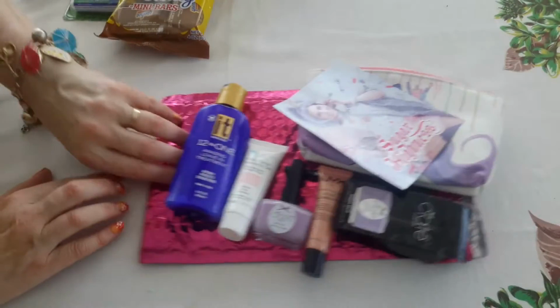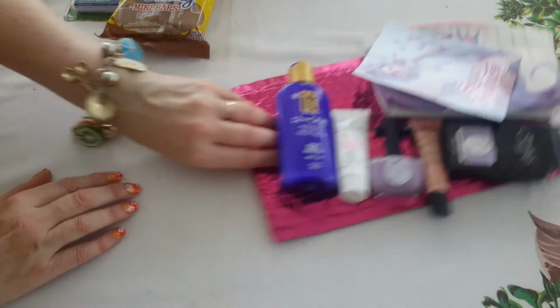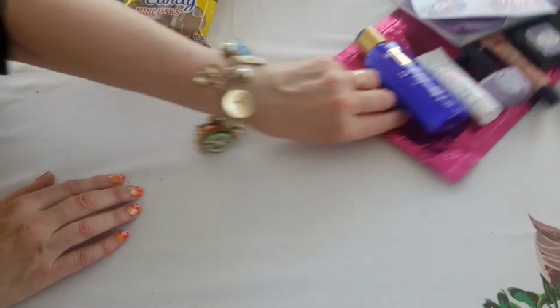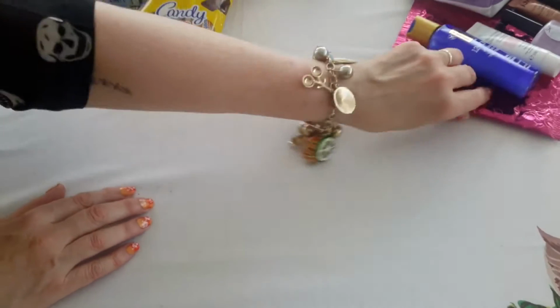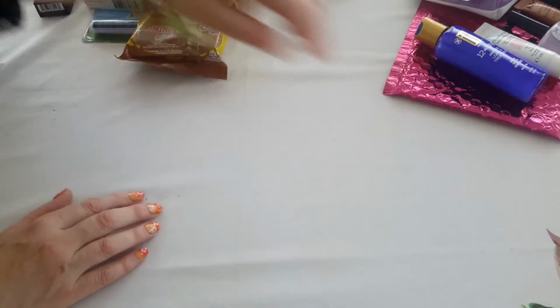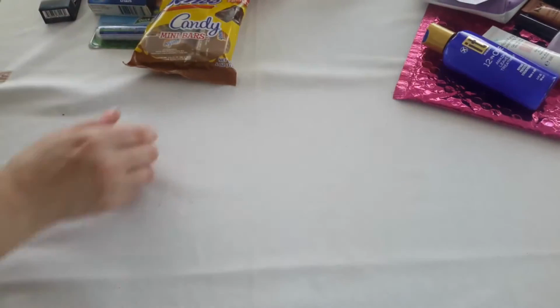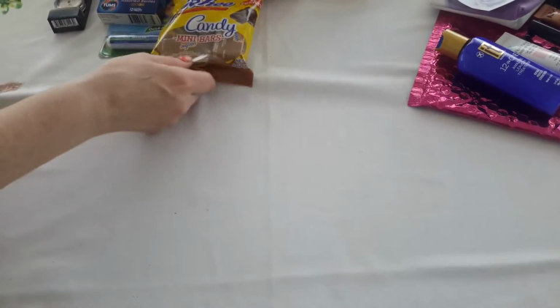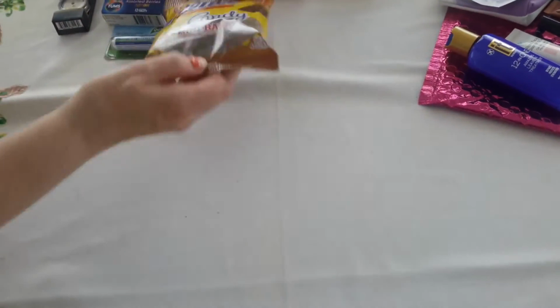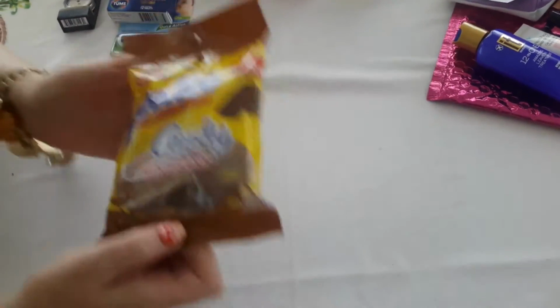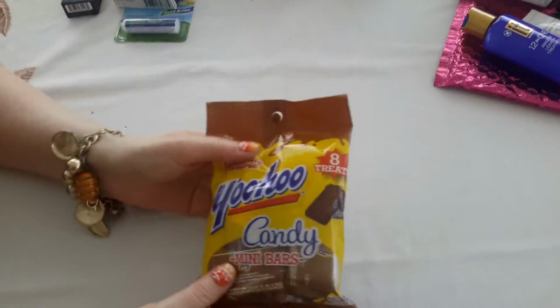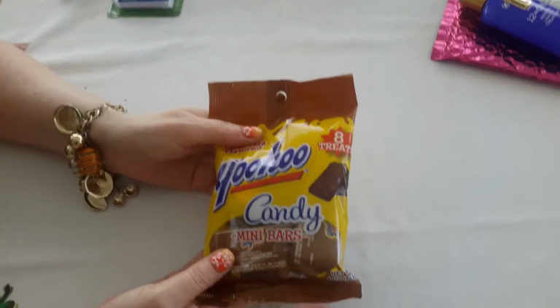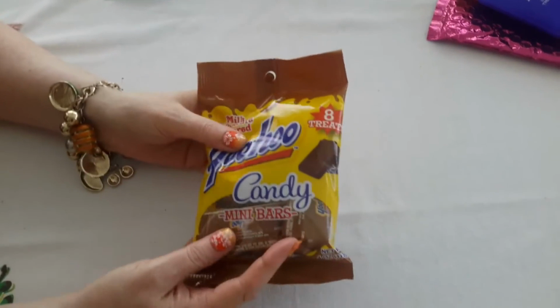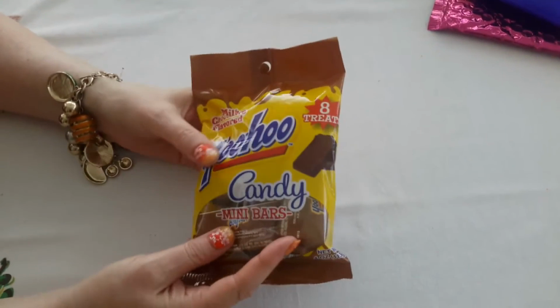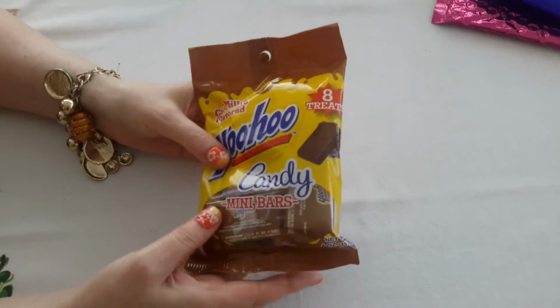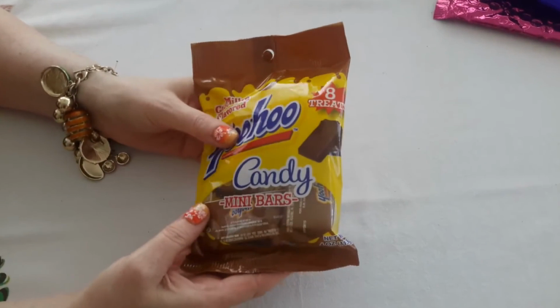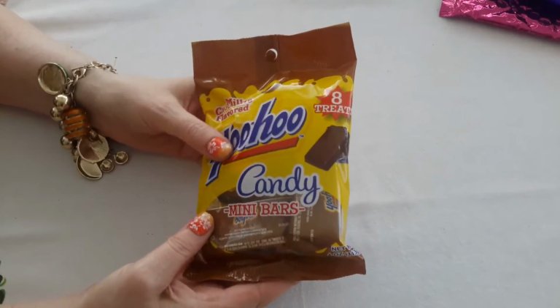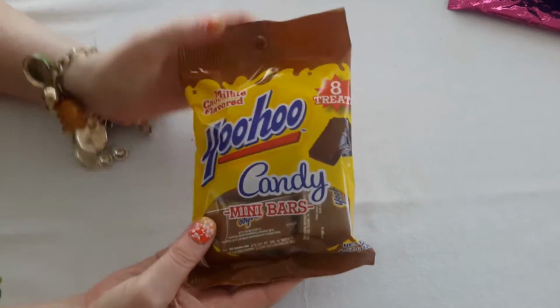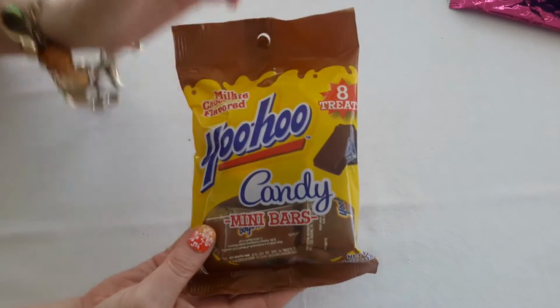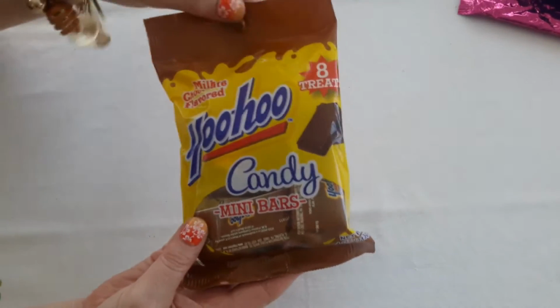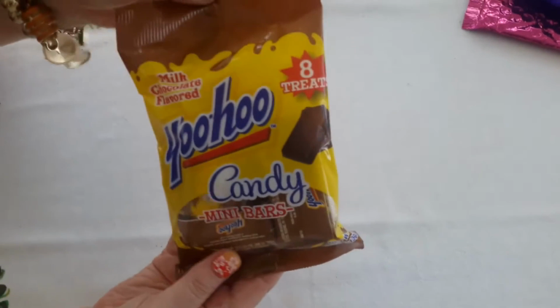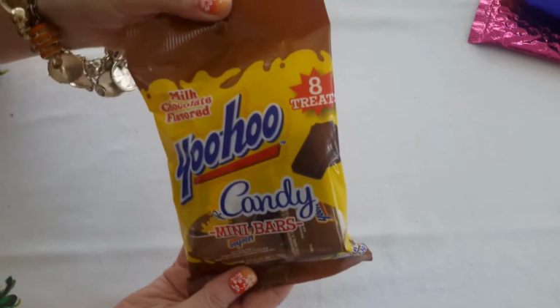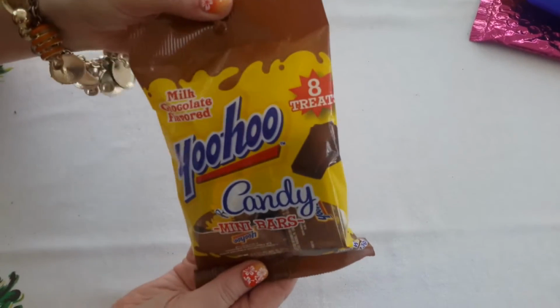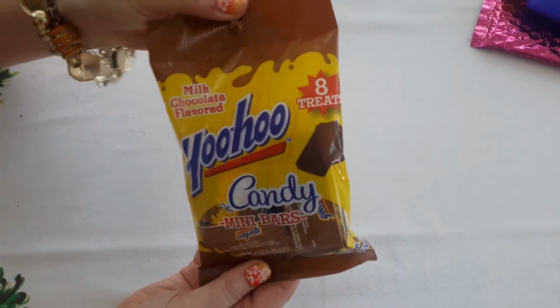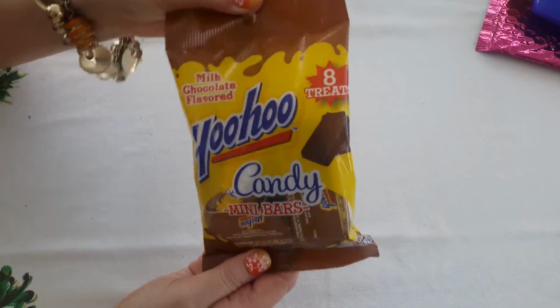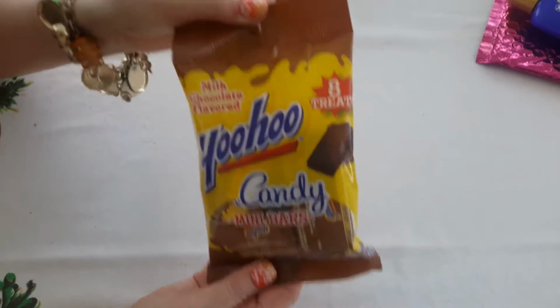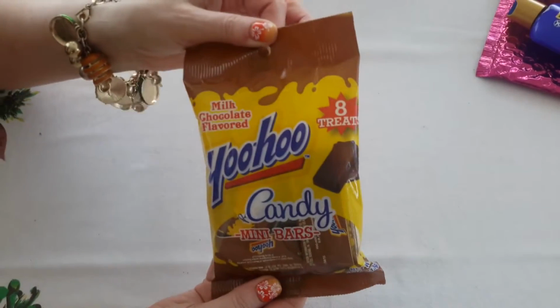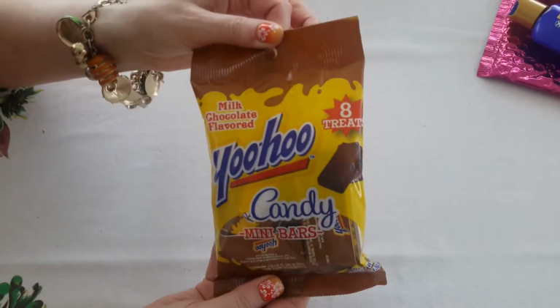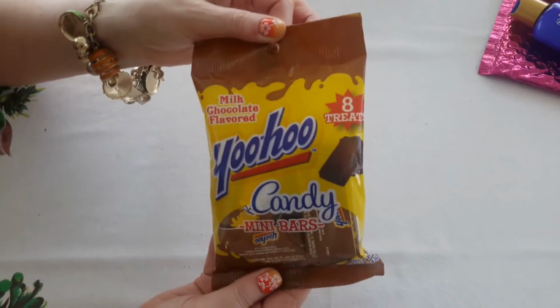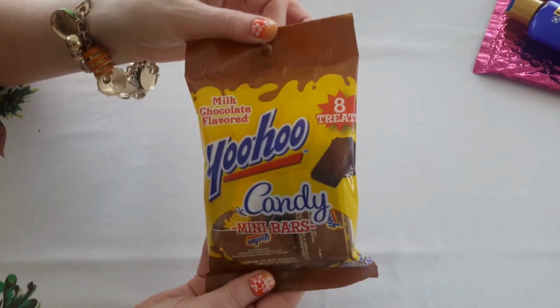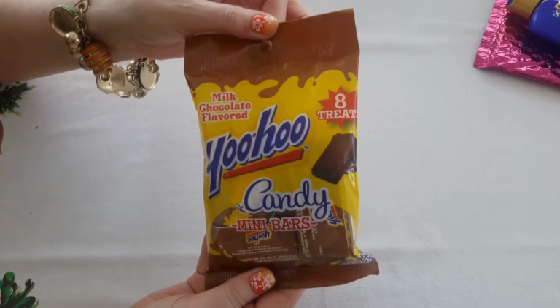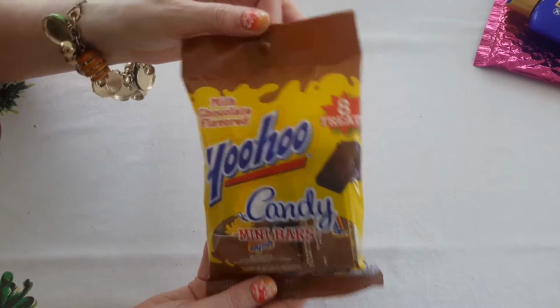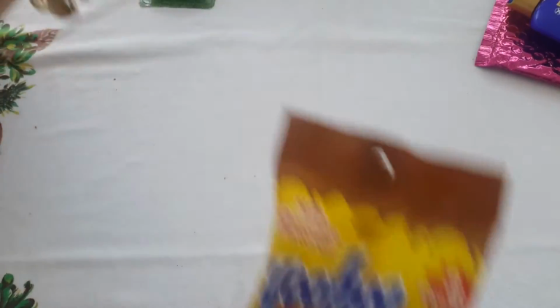Then I went to the Tree. I've never tried these — these are YooHoo mini bars. I'm going to take these tonight. I'm going to go to dinner and see if anybody likes them.